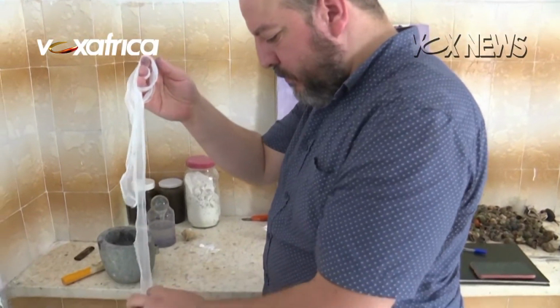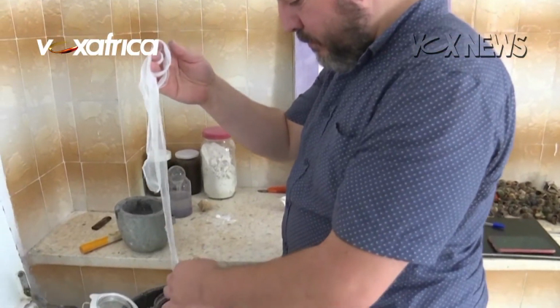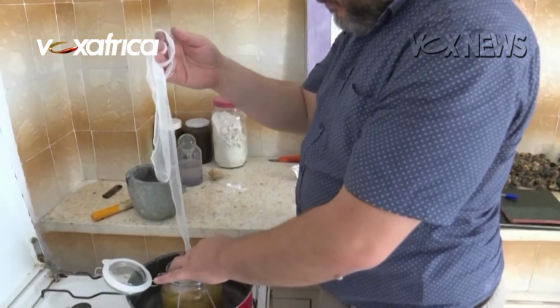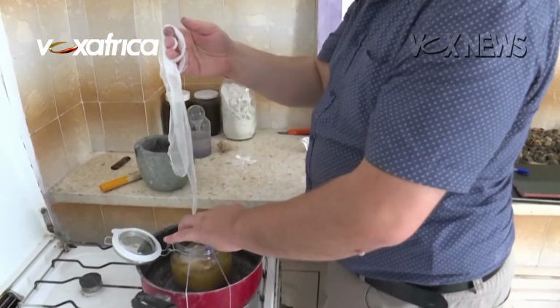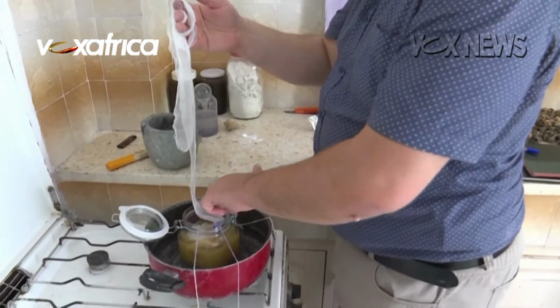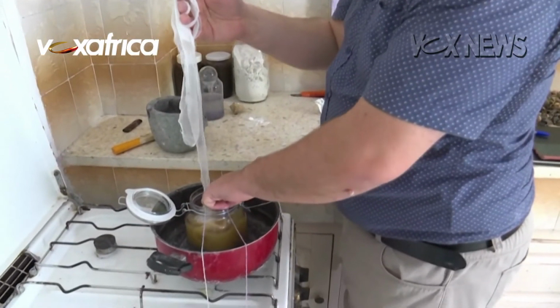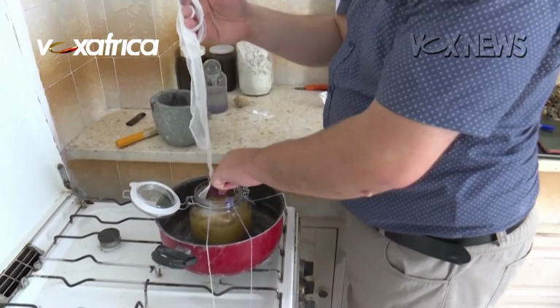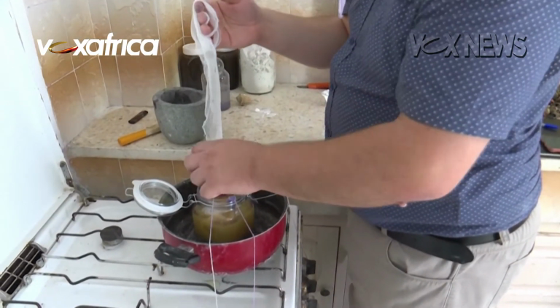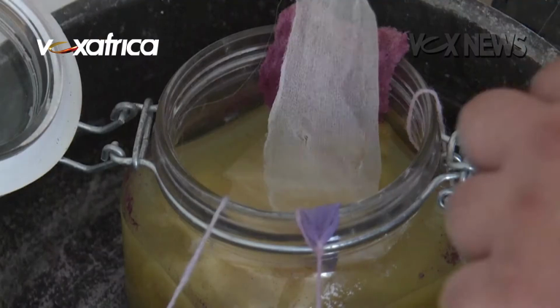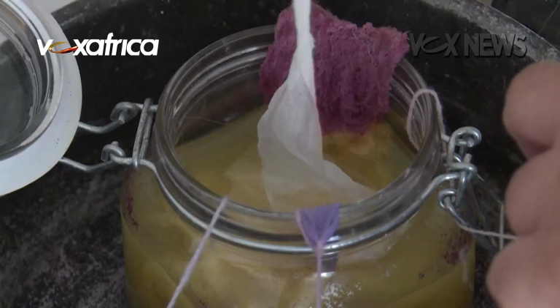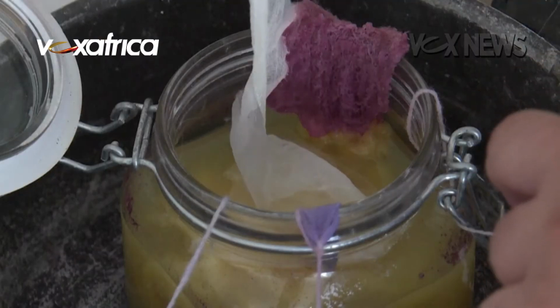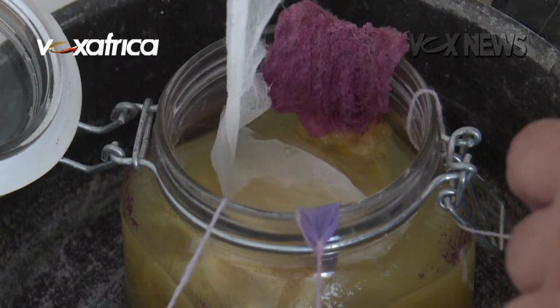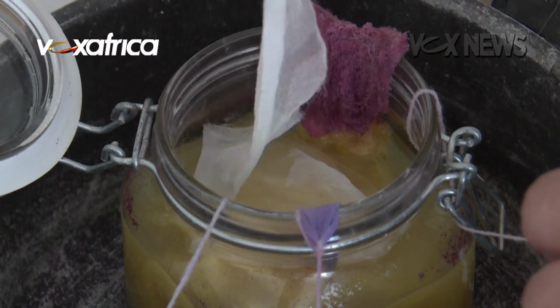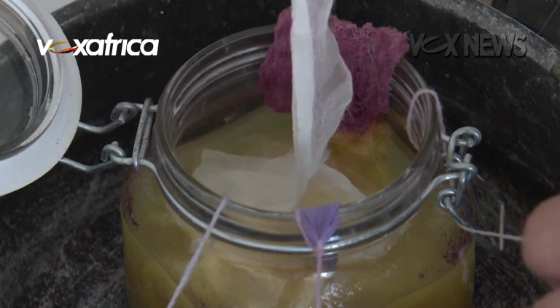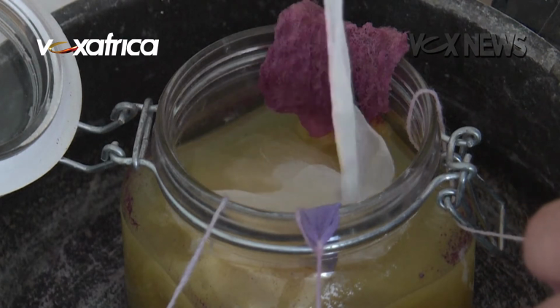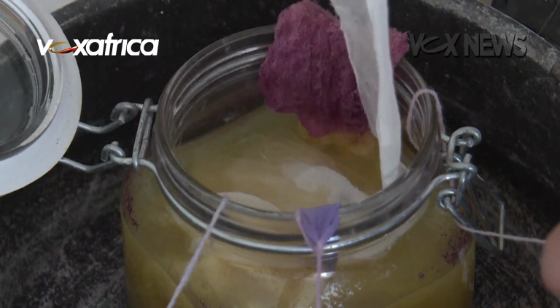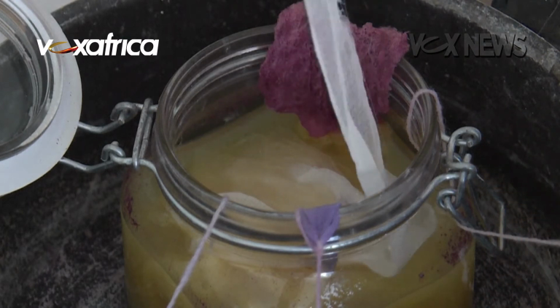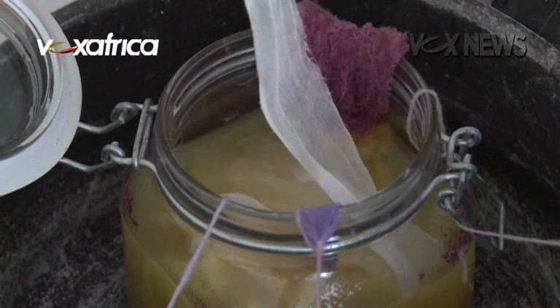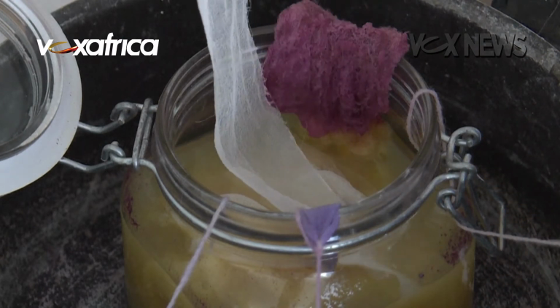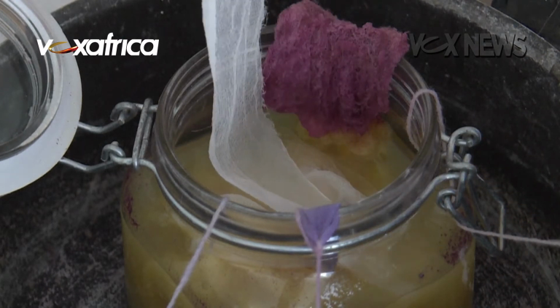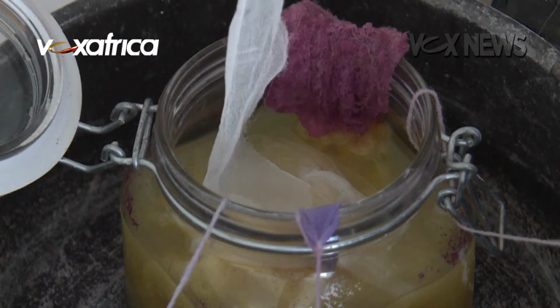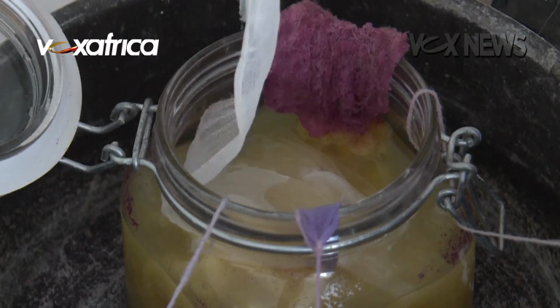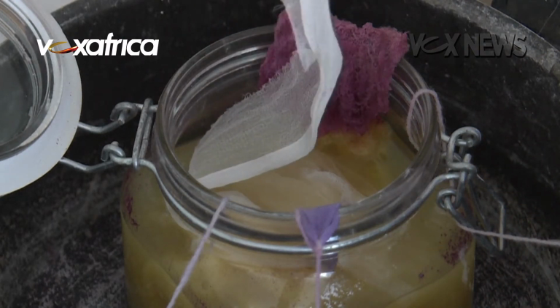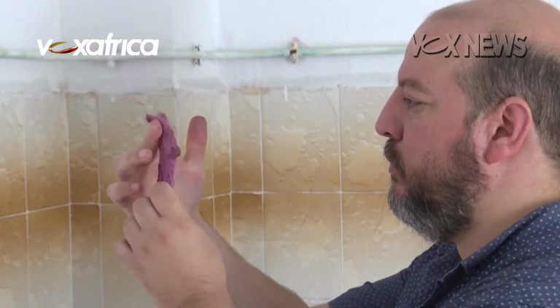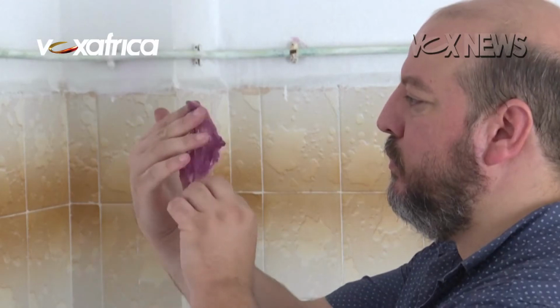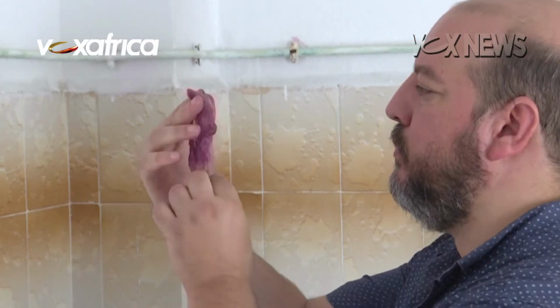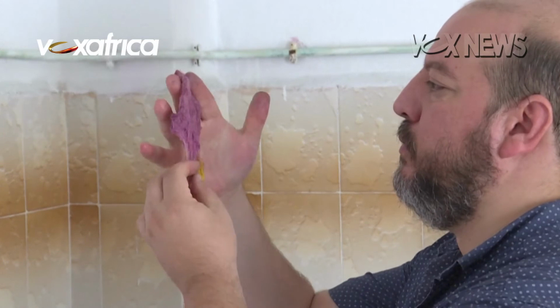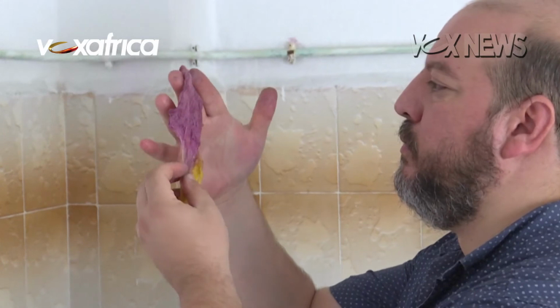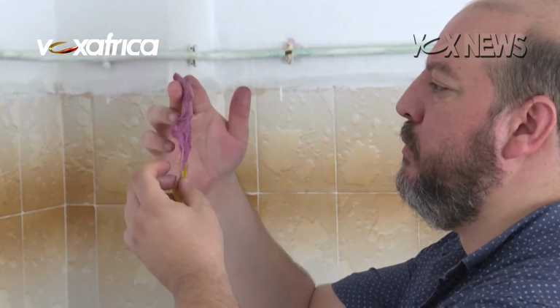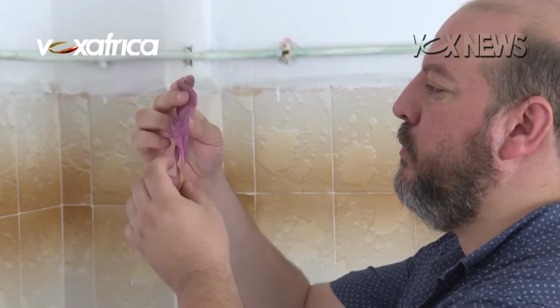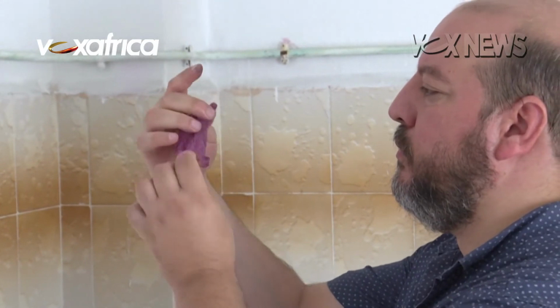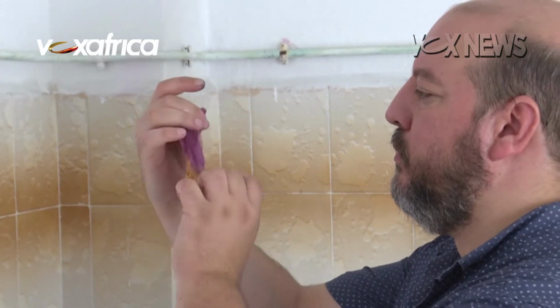I stumbled upon a small dead murex on a beach by chance. I discovered the color, and I had a flashback of a history class that I had taken 12 years before I found the murex shell.